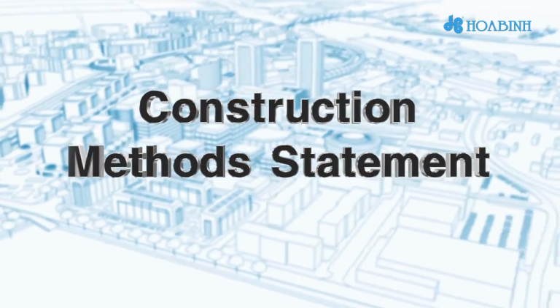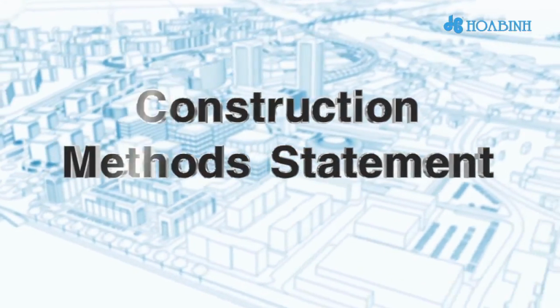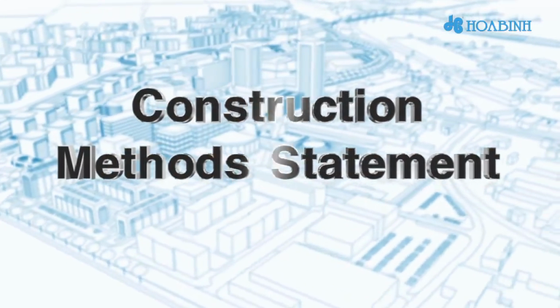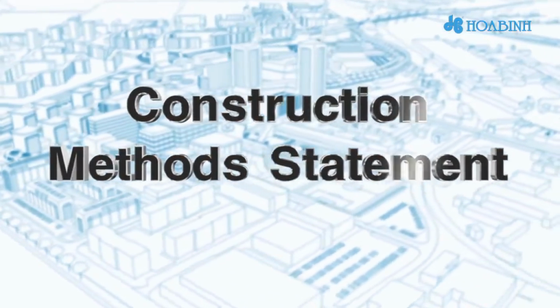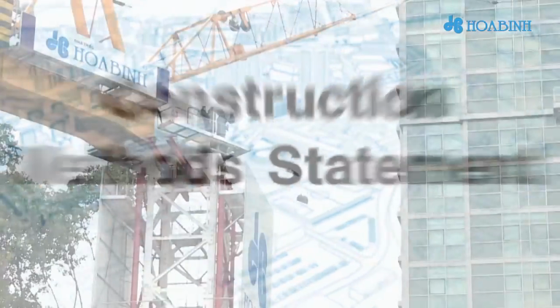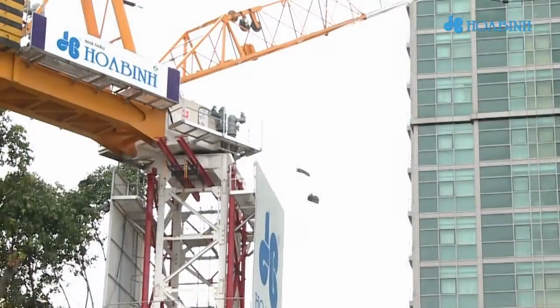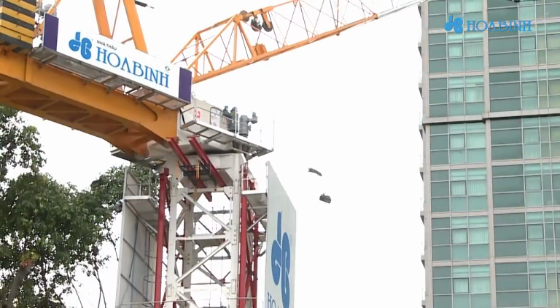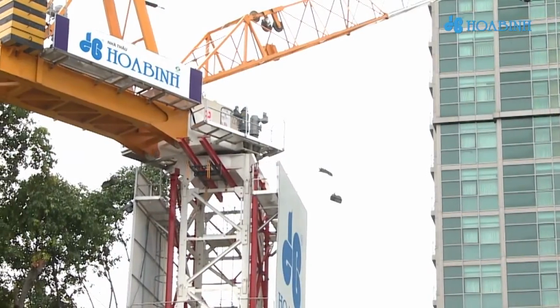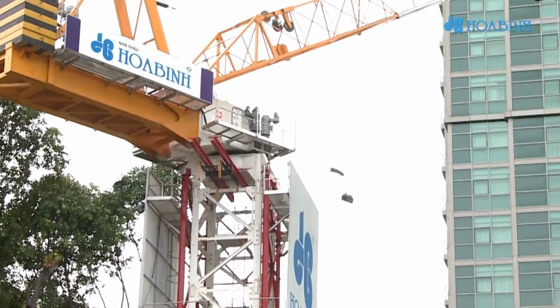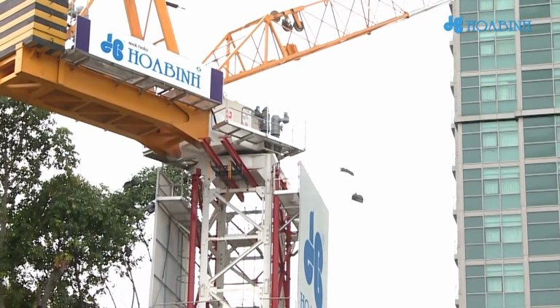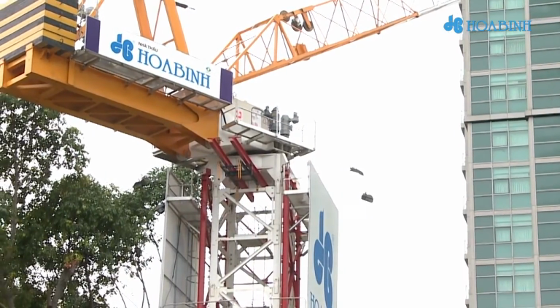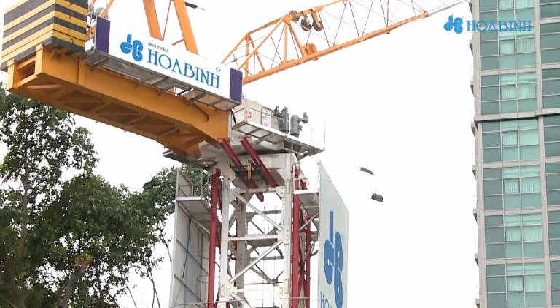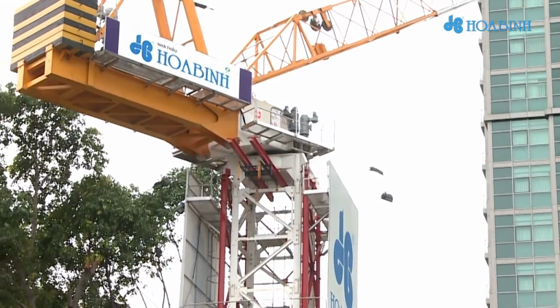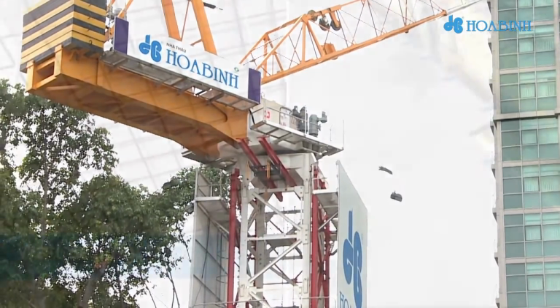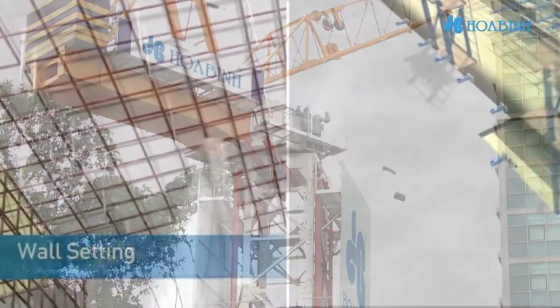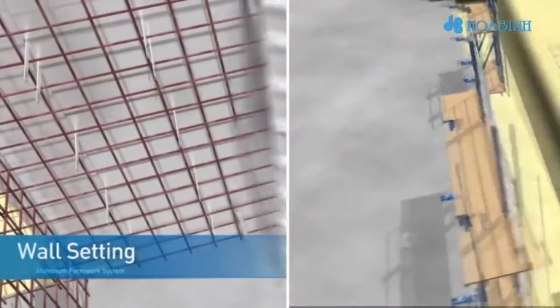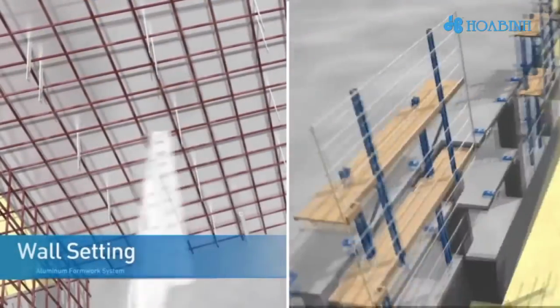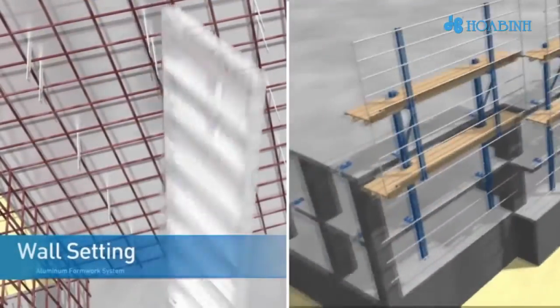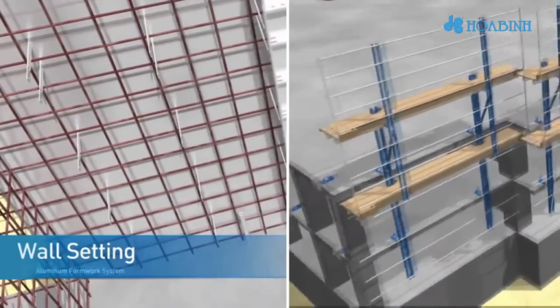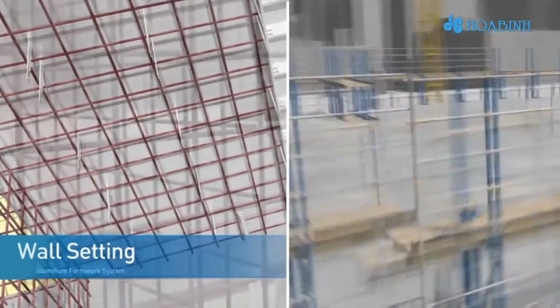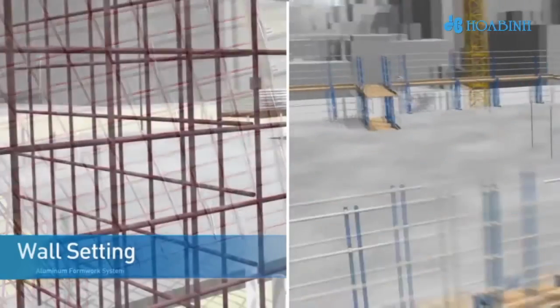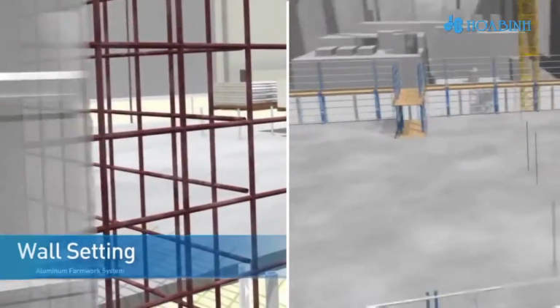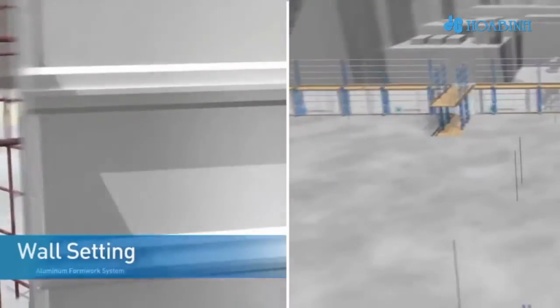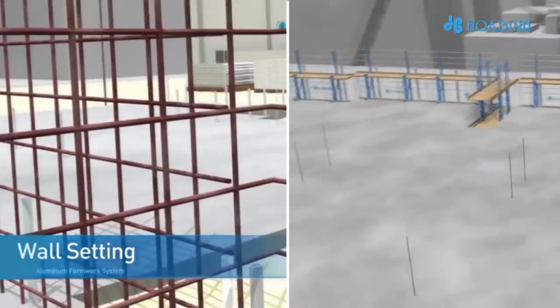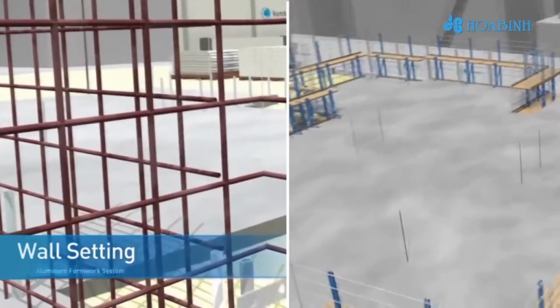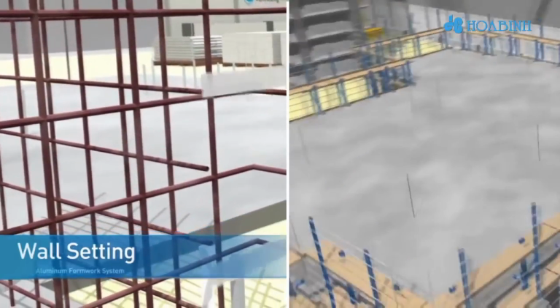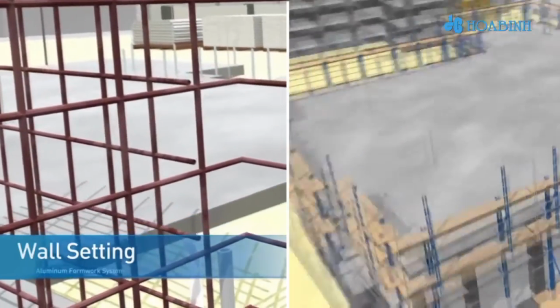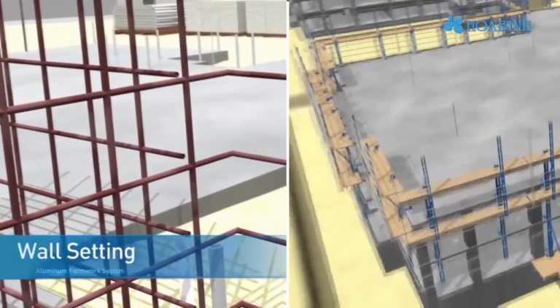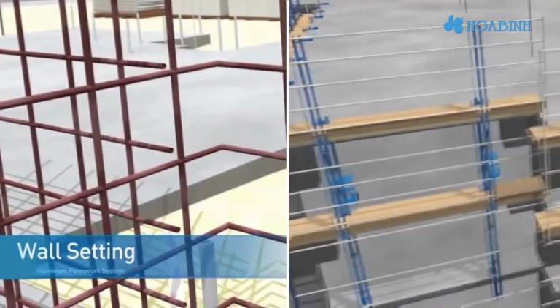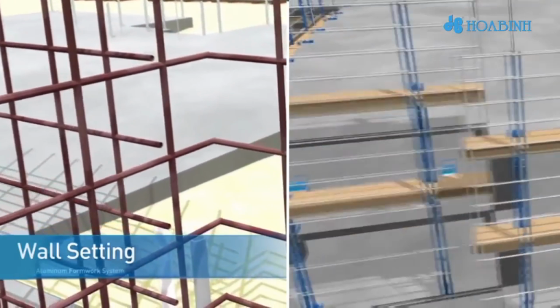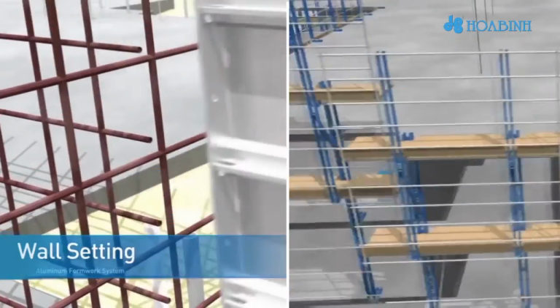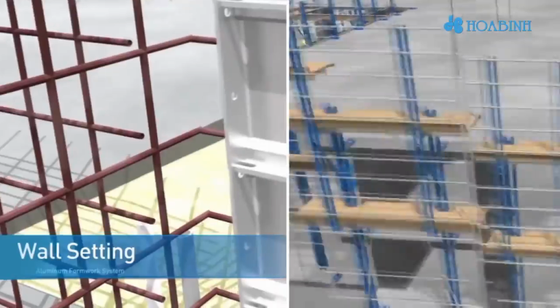To meet the schedule and technical requirements, Huaben is to select a major construction method that combines an aluminum formwork system and the Auto Climbing System. The contractor commits to complete the project within 19 months.